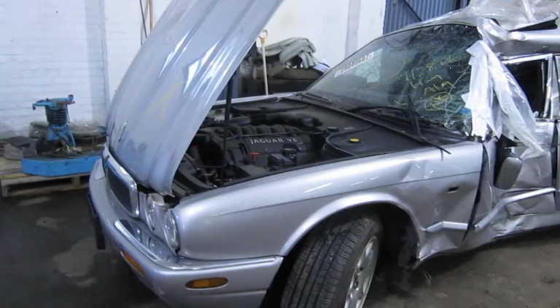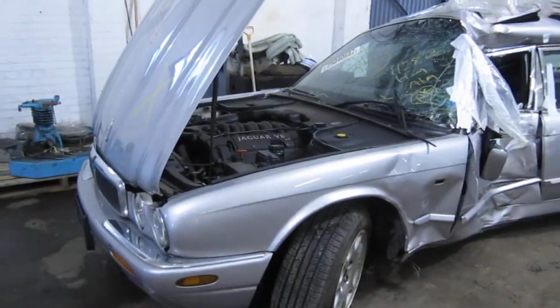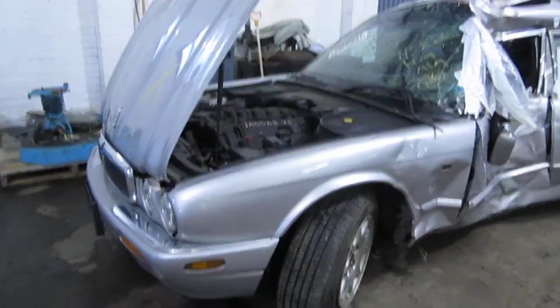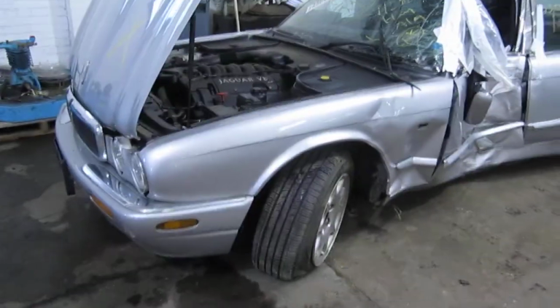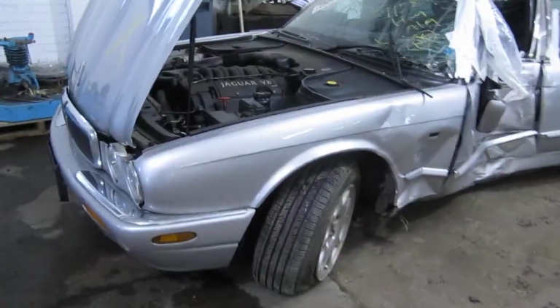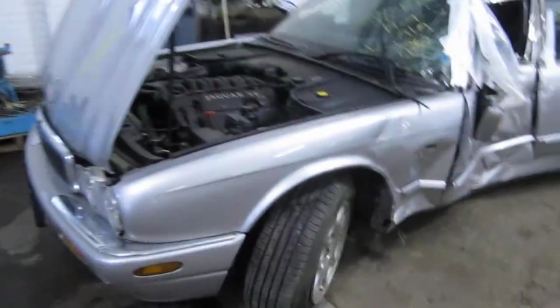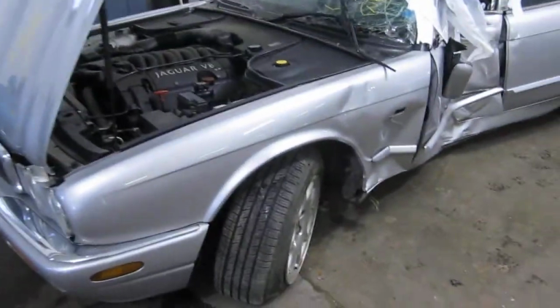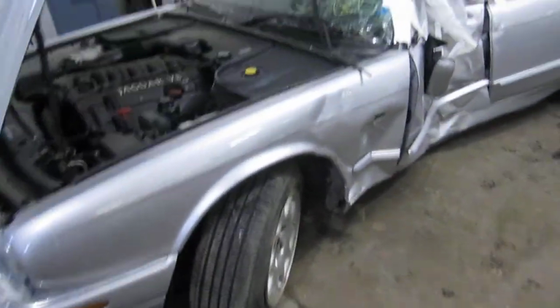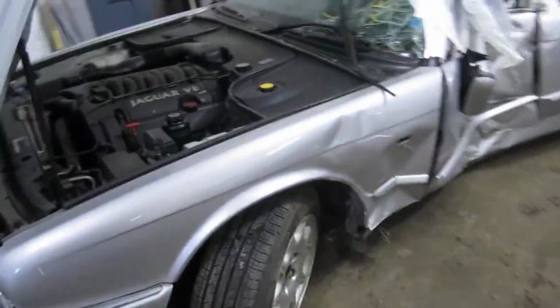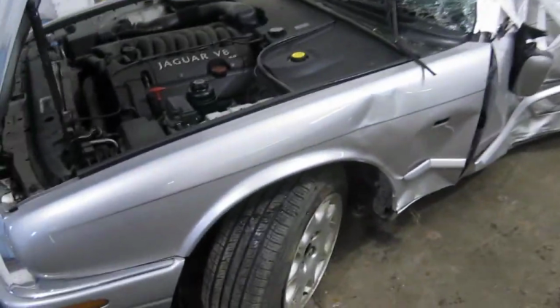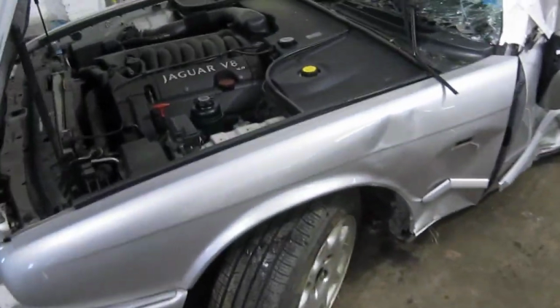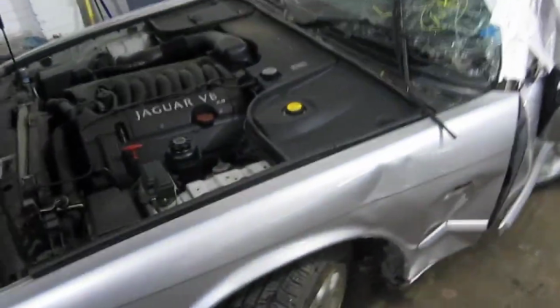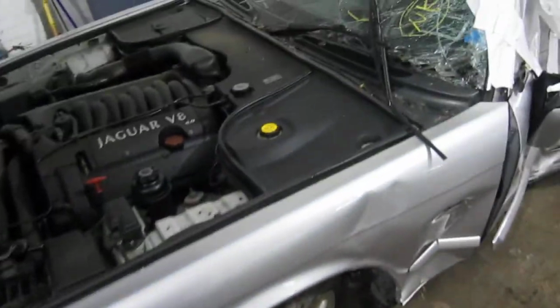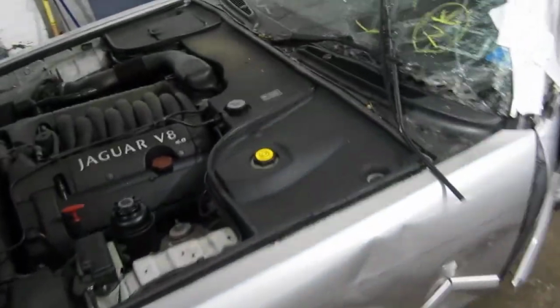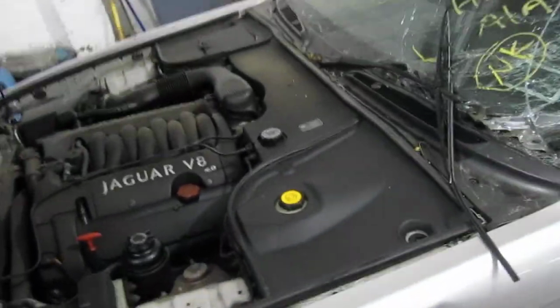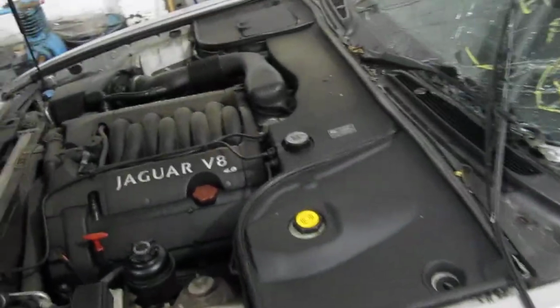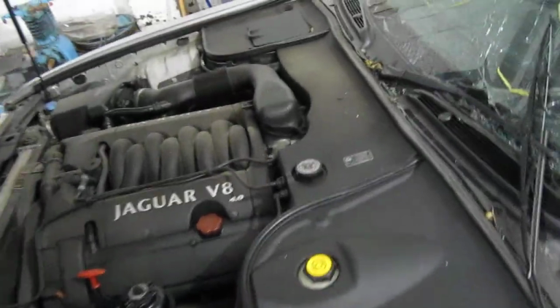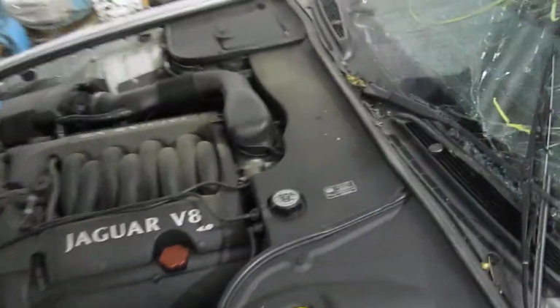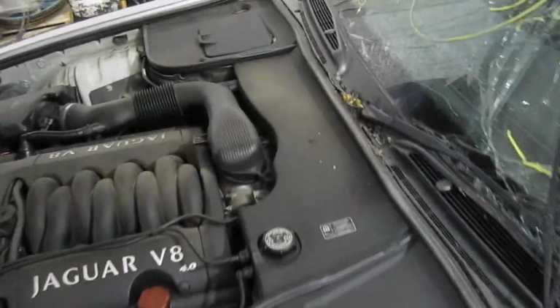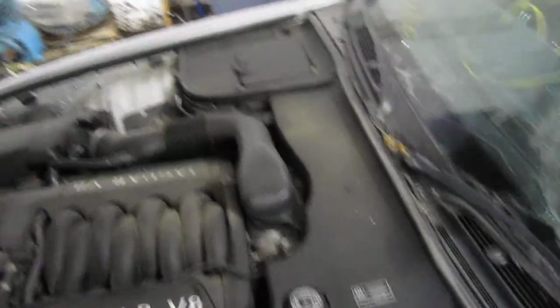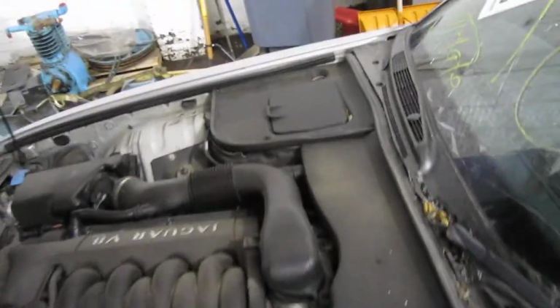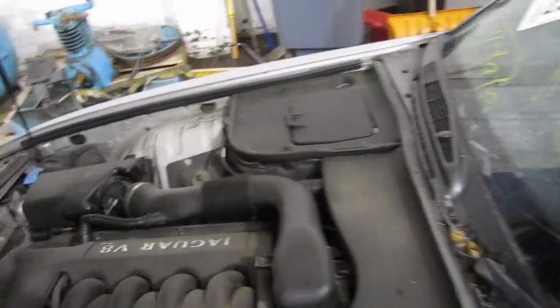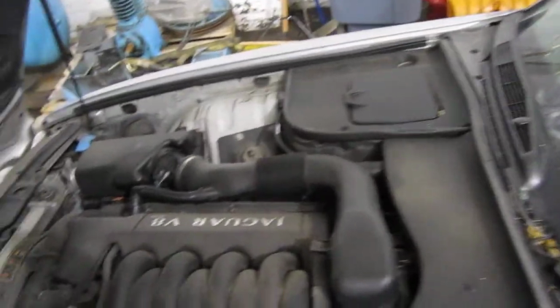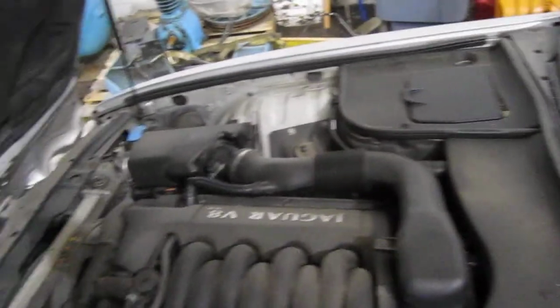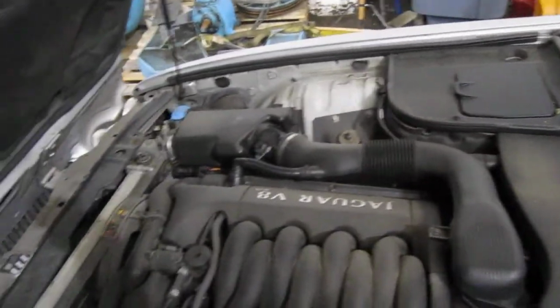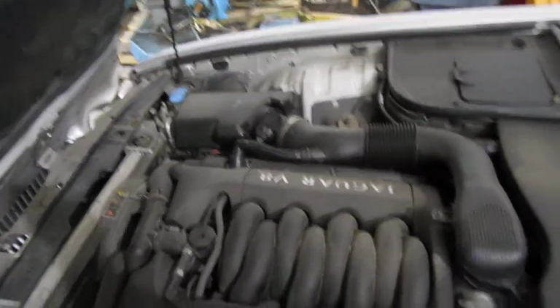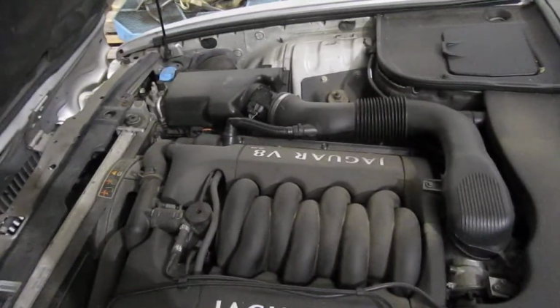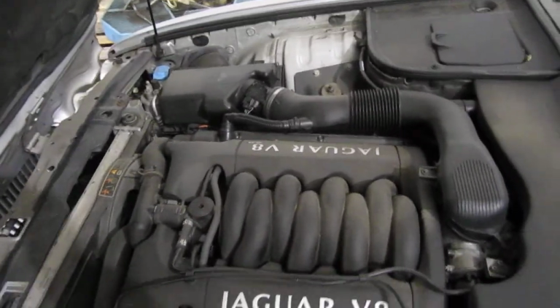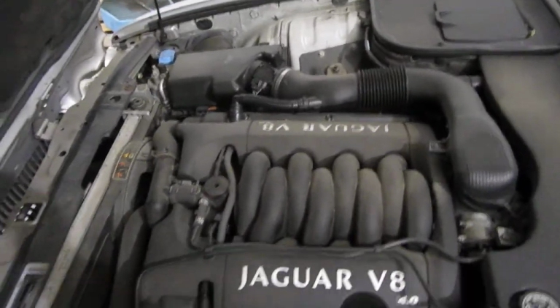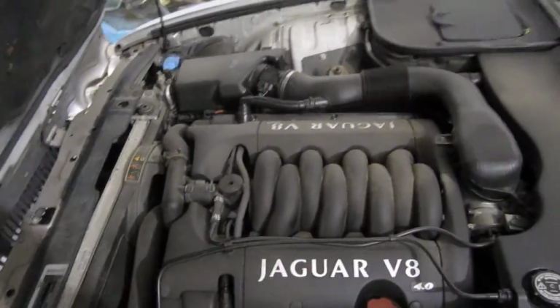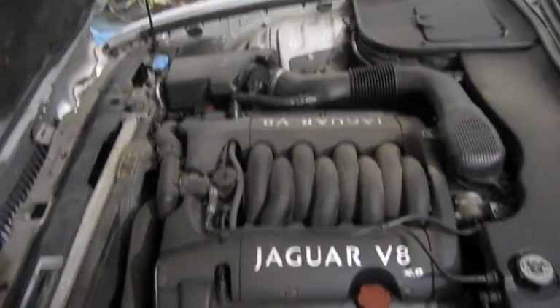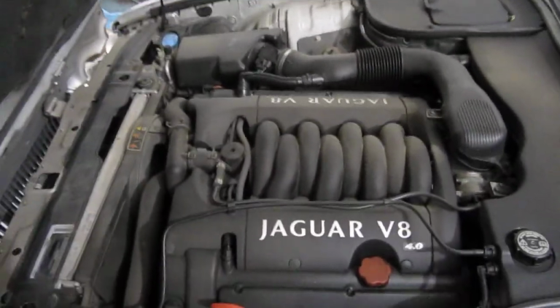Good morning and welcome to Tom's Foreign Auto Parts video portion of our inventory. Here we have a 2000 Jaguar XJ8 model.